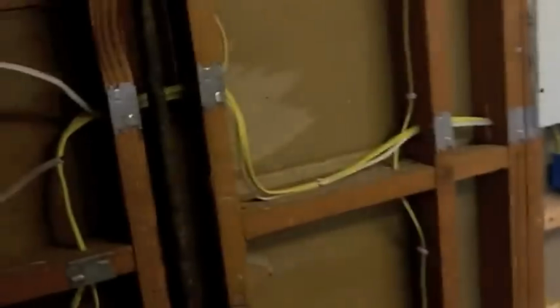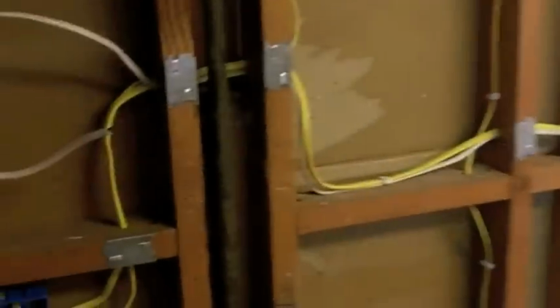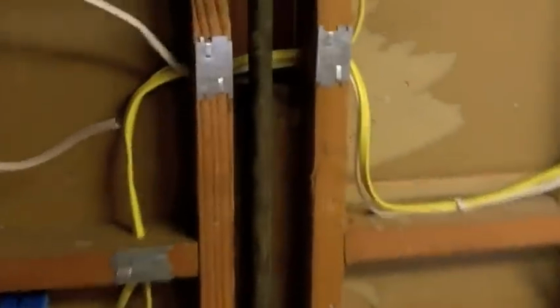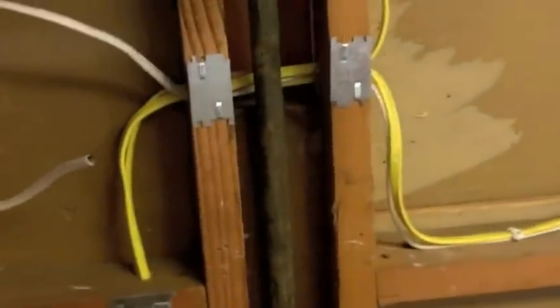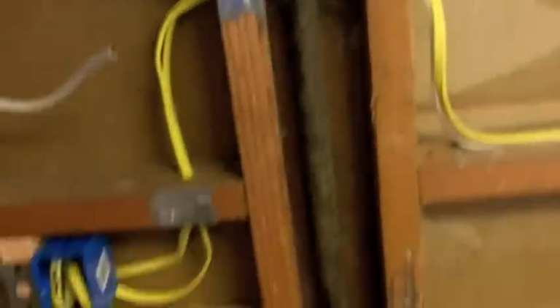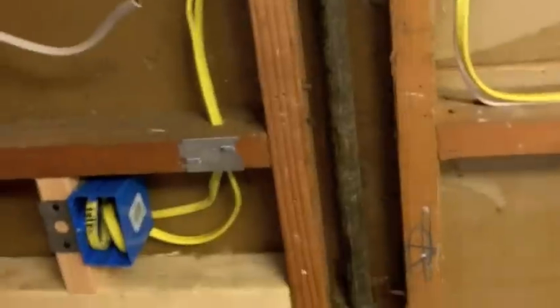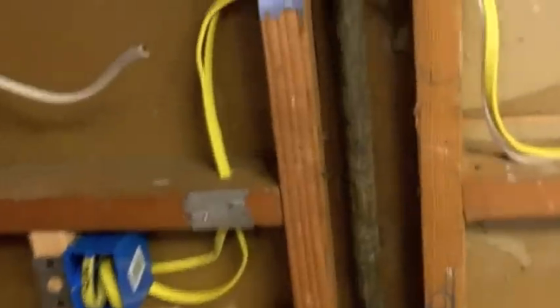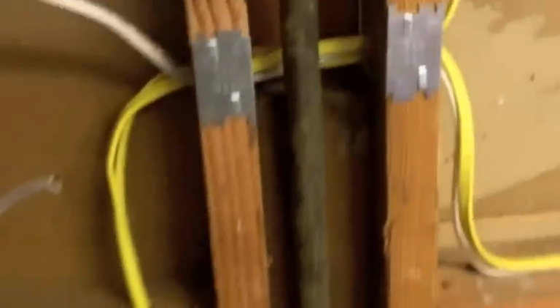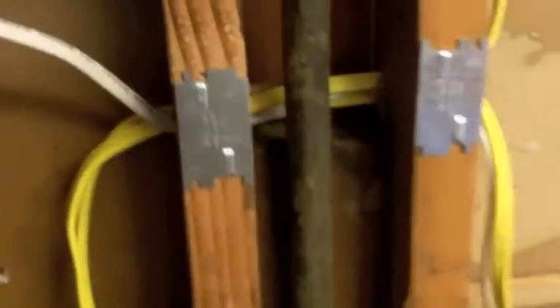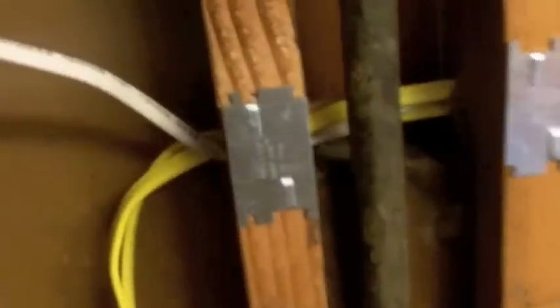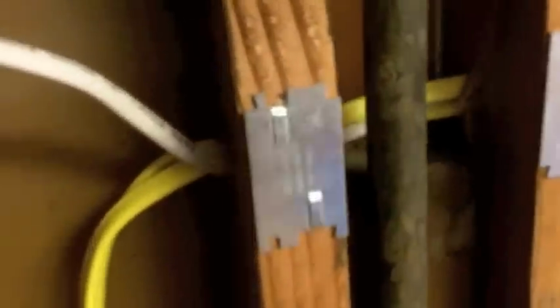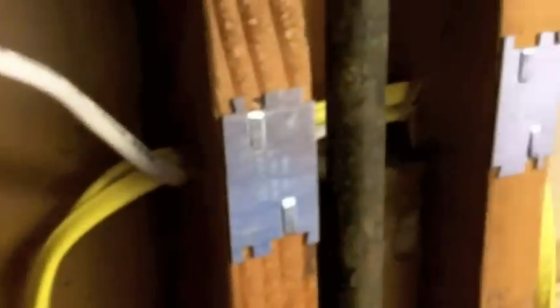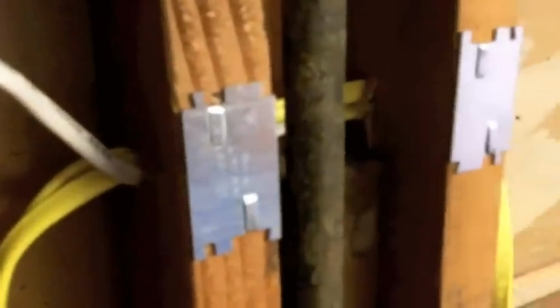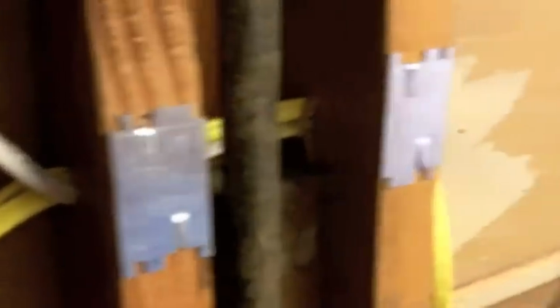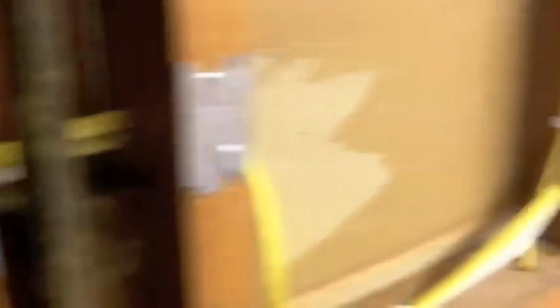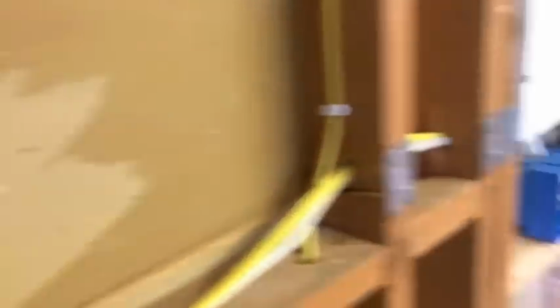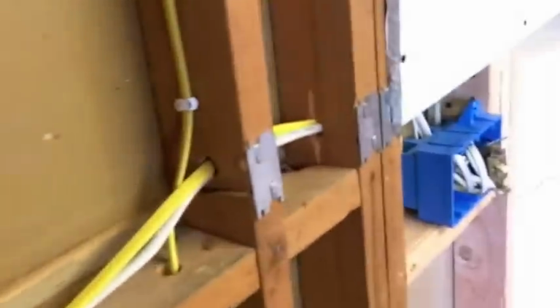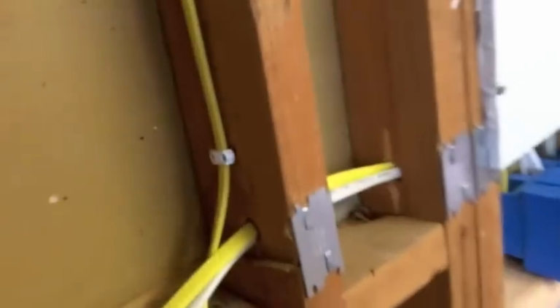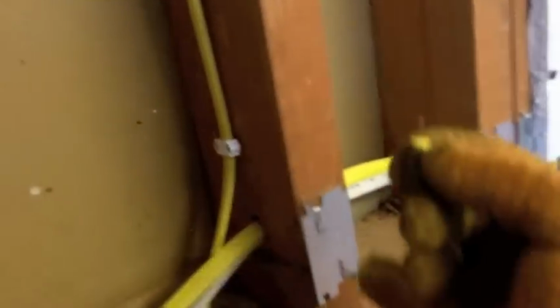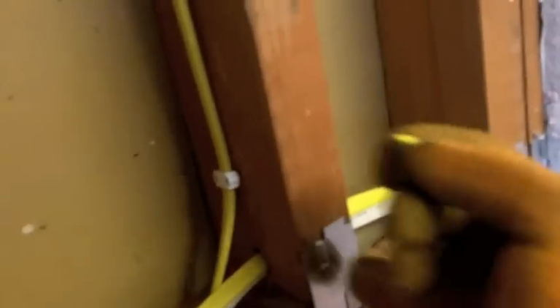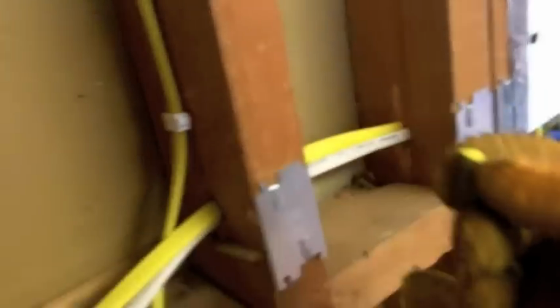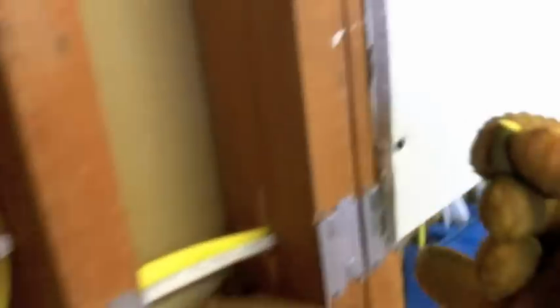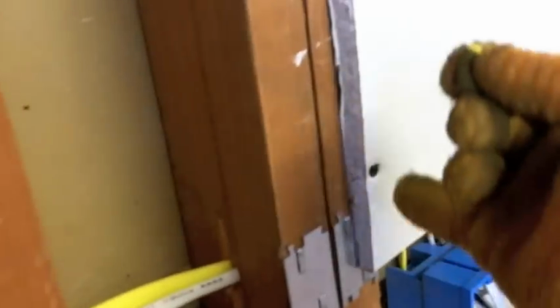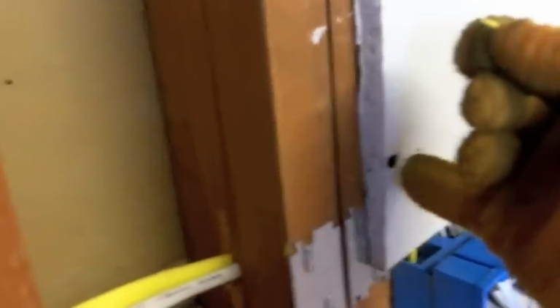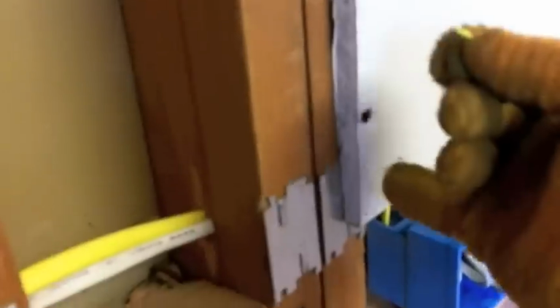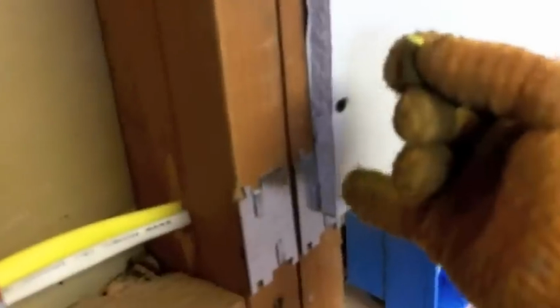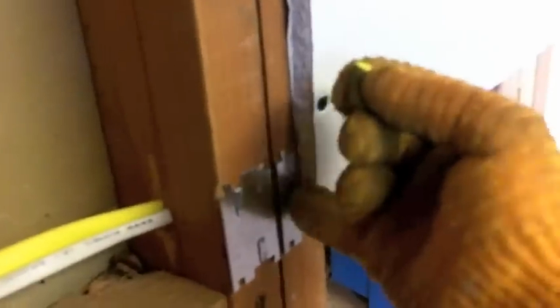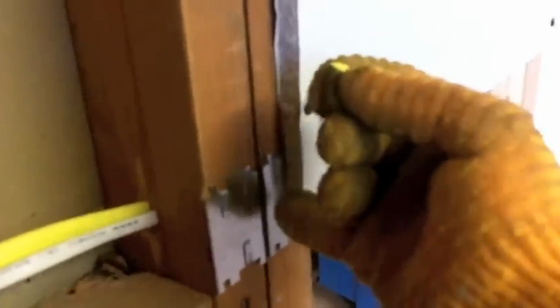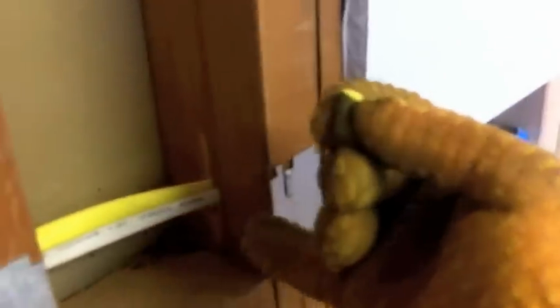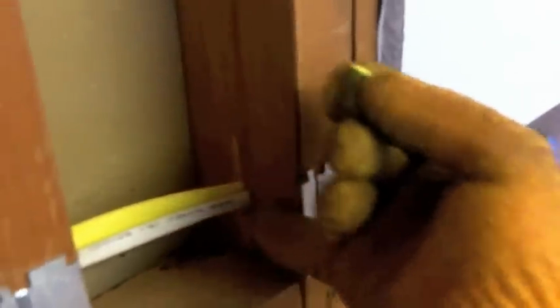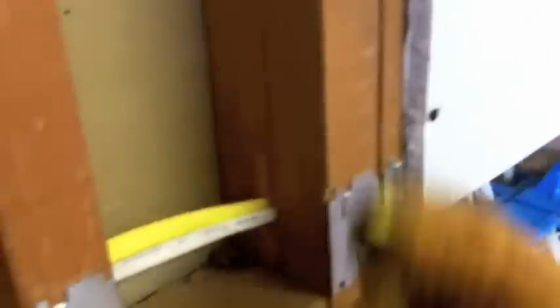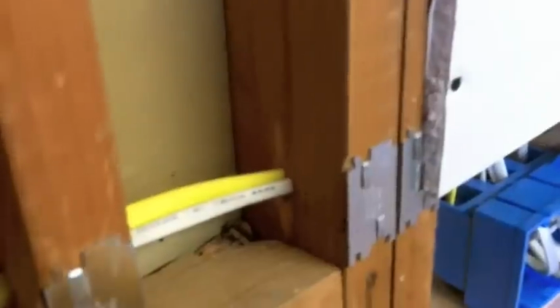I added my nailing plates. If you're not familiar with nailing plates, they cost about 24 cents a piece from Home Depot or anywhere else. They prevent you from running screws when you're doing sheetrock into your wires — in theory.